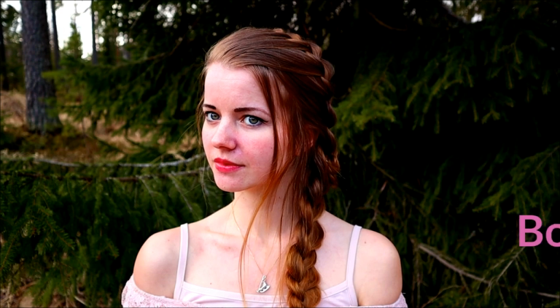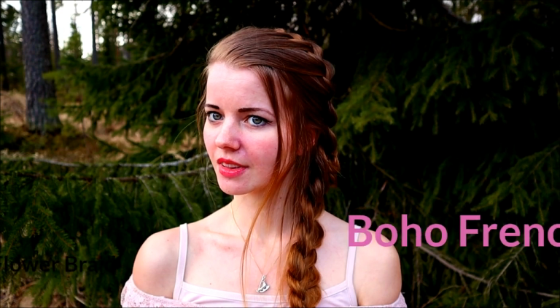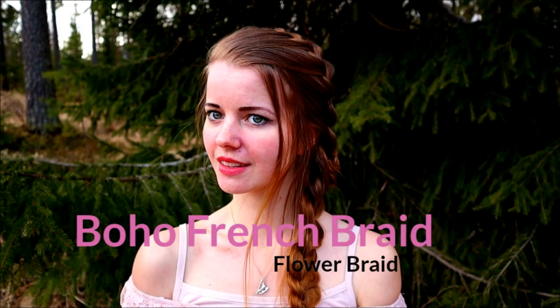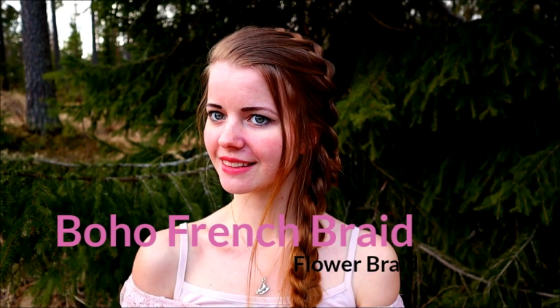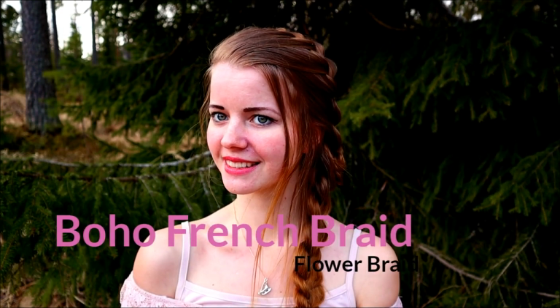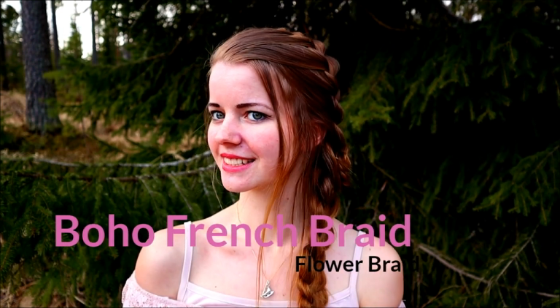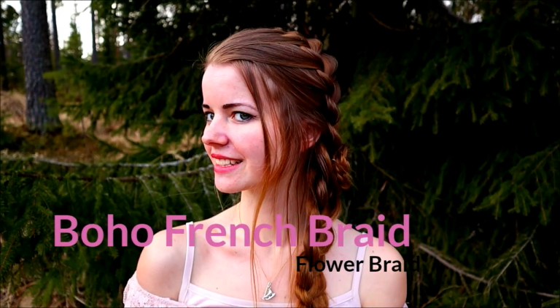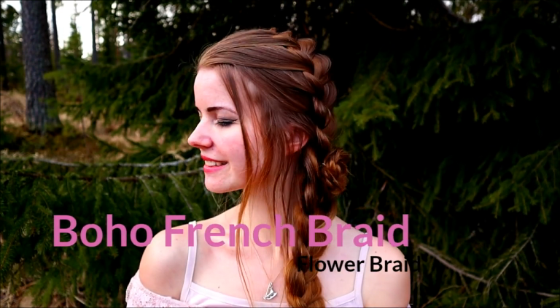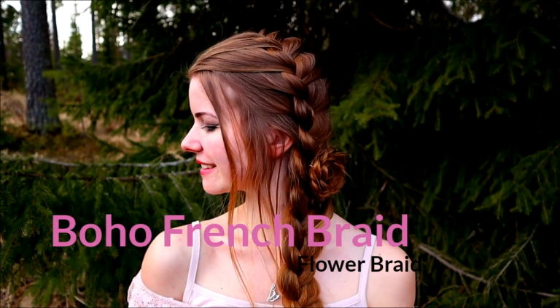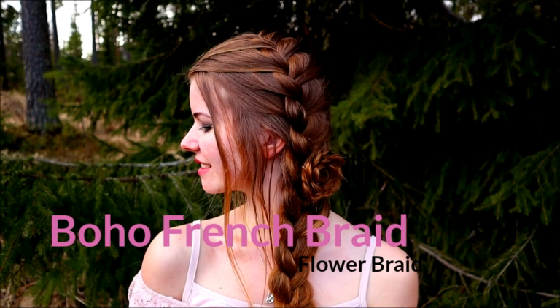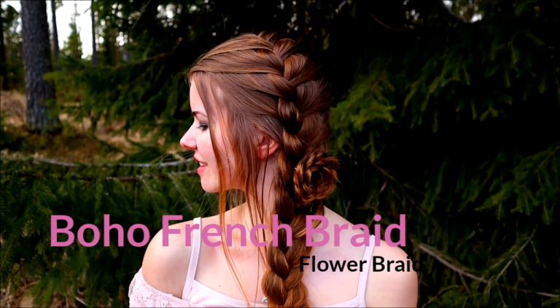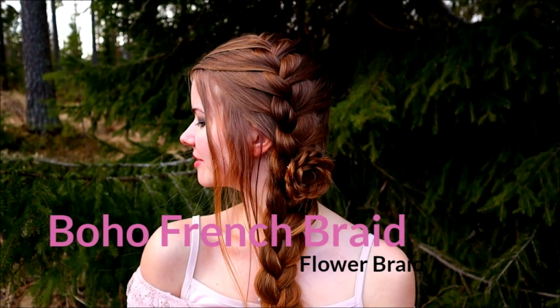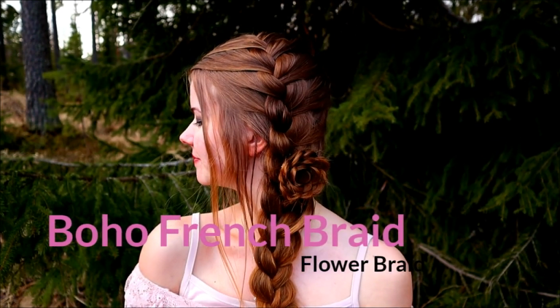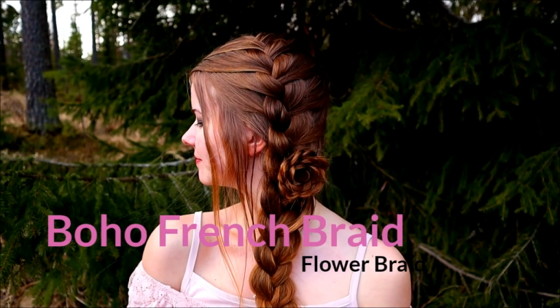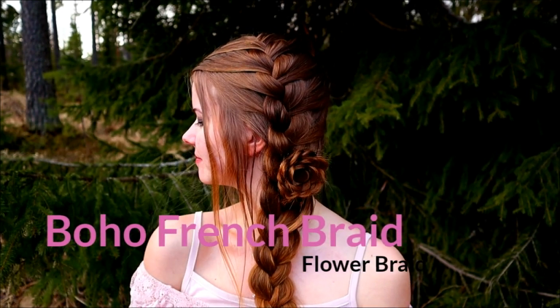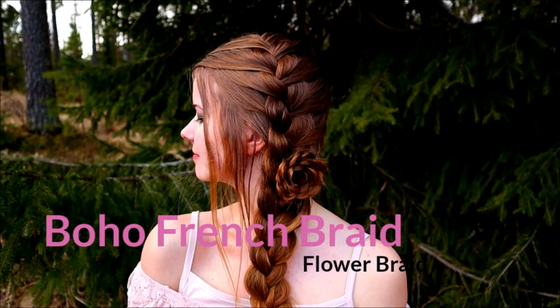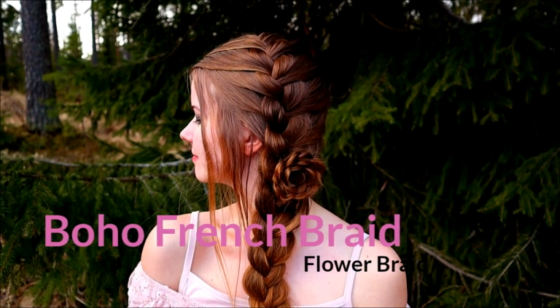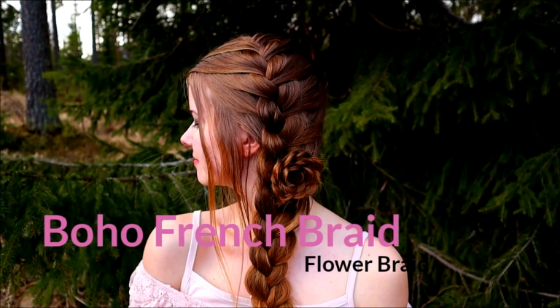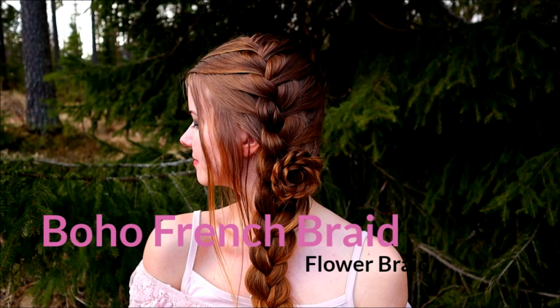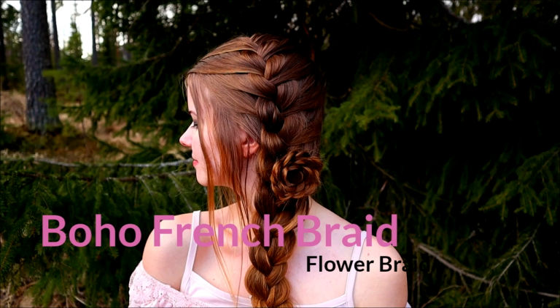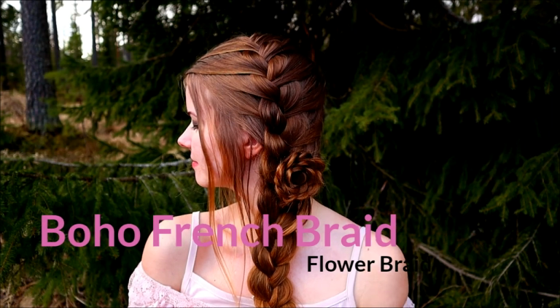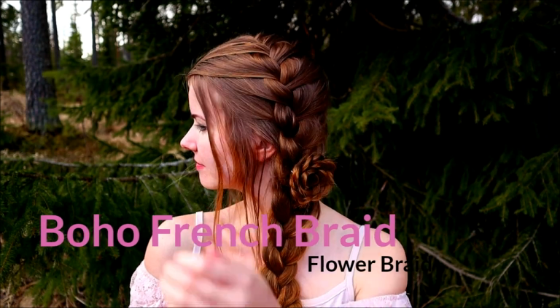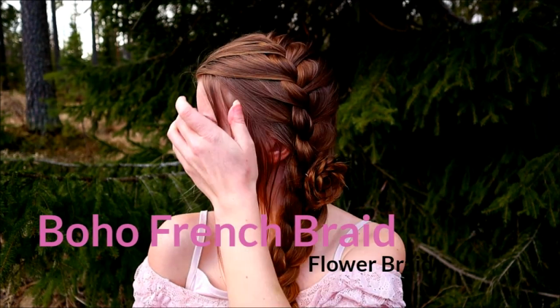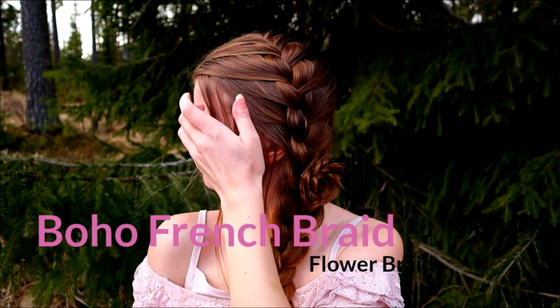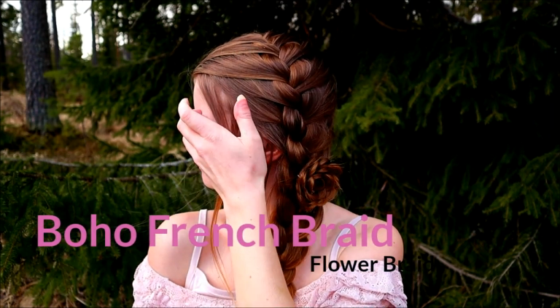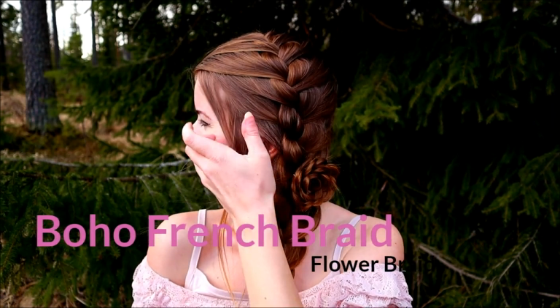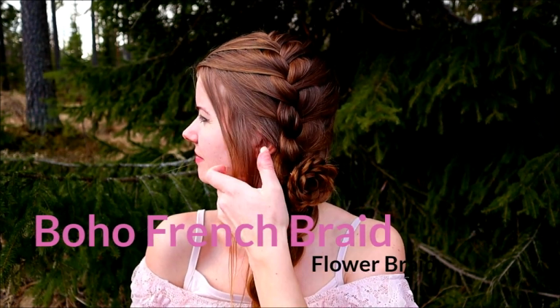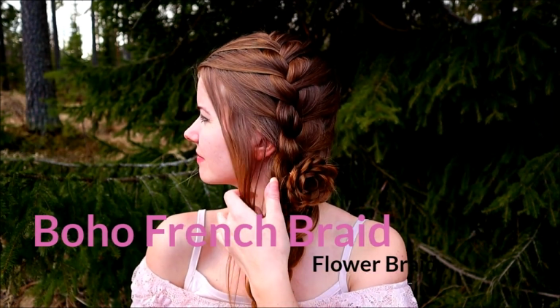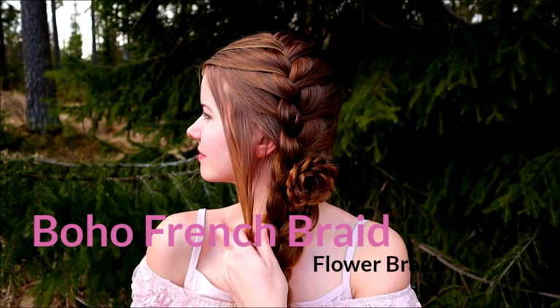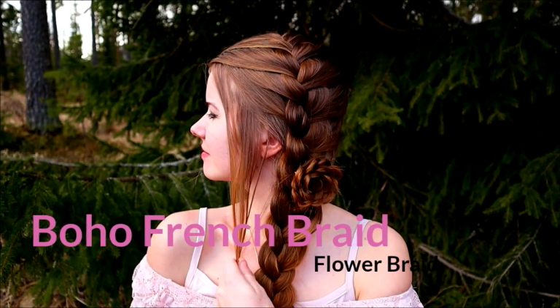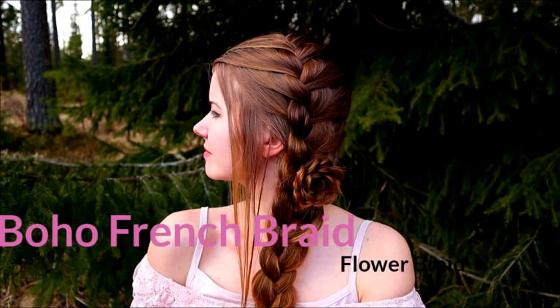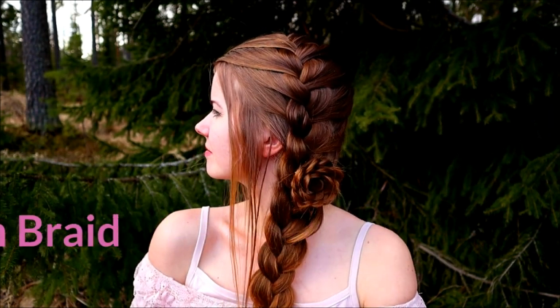Hello everyone! In this tutorial I will show you how to create this boho French braid accented with the flower braid.